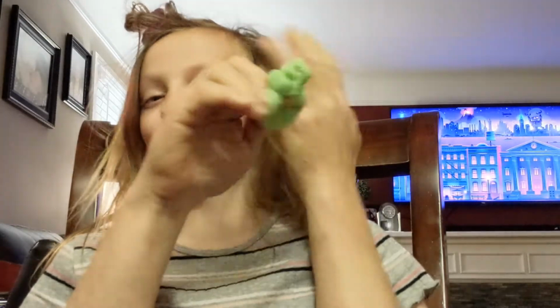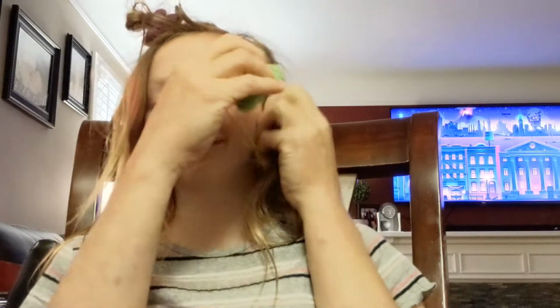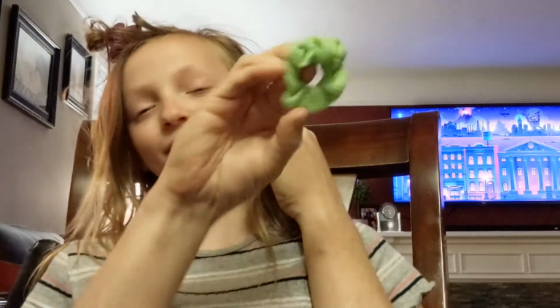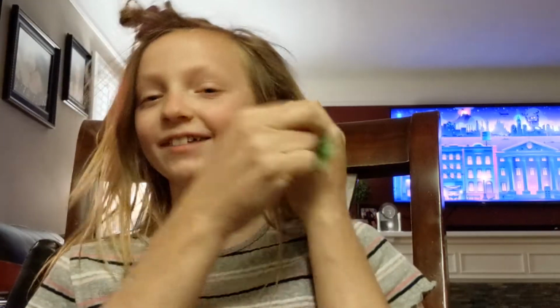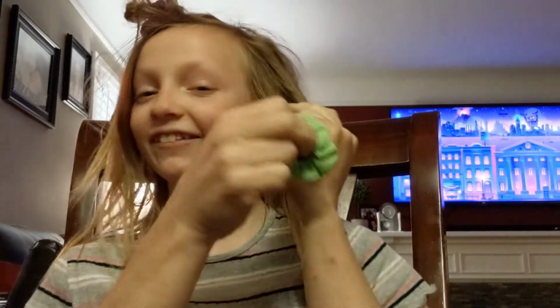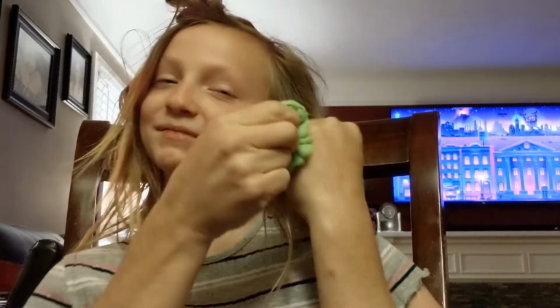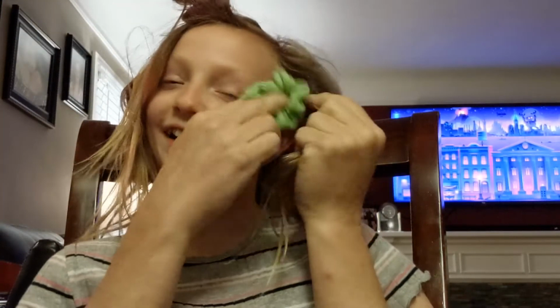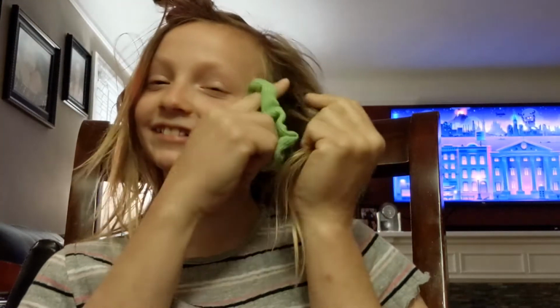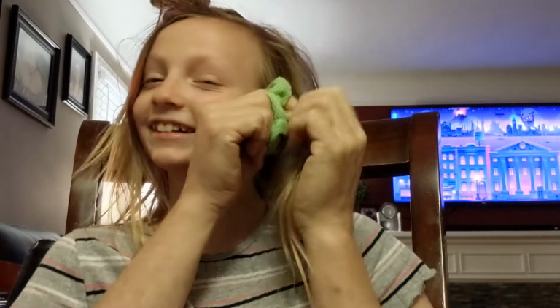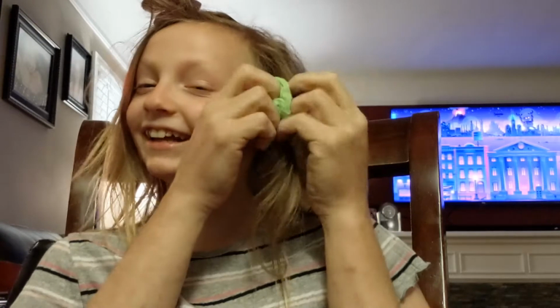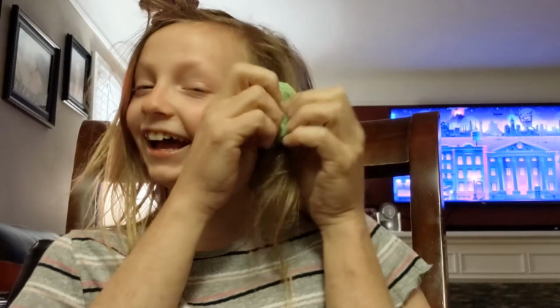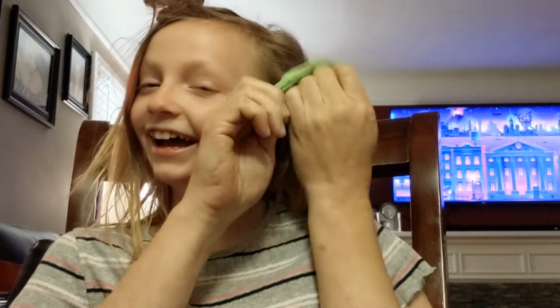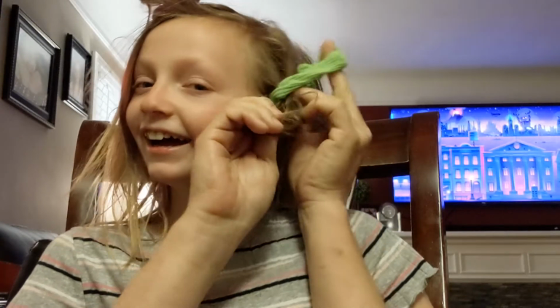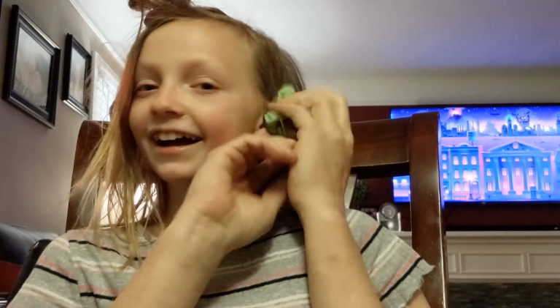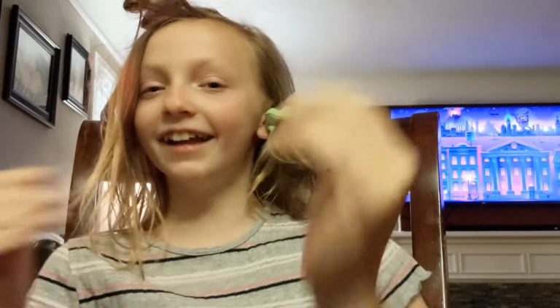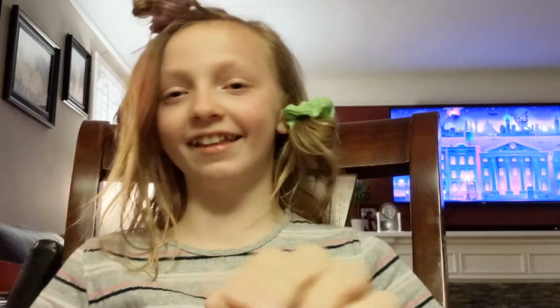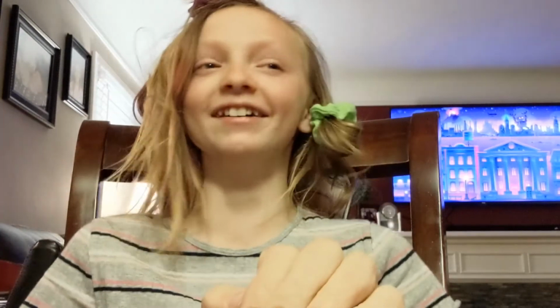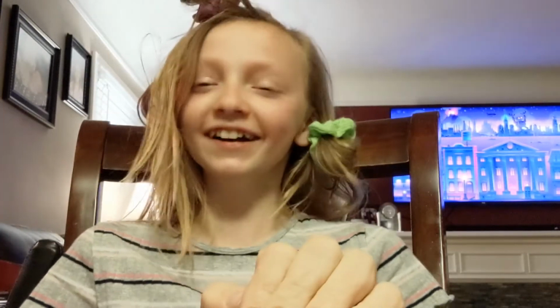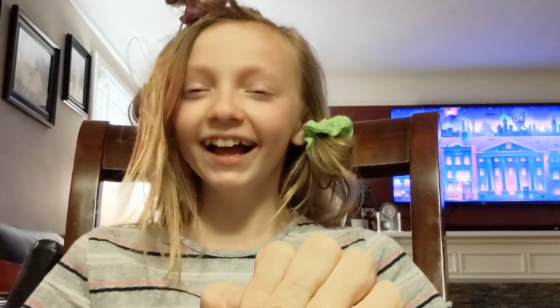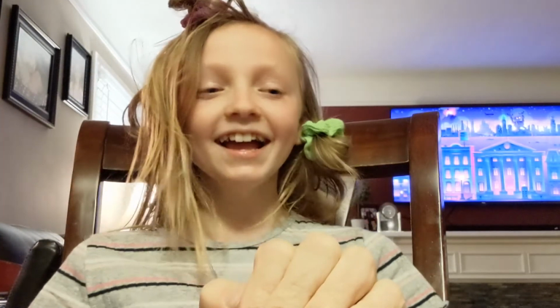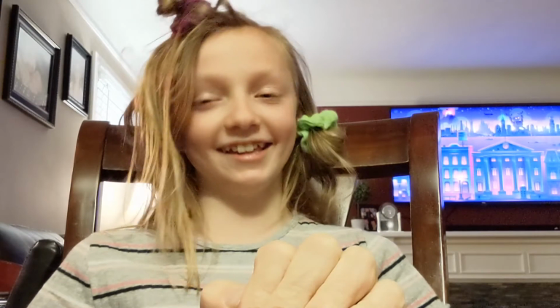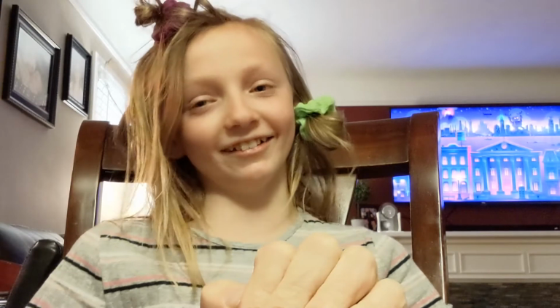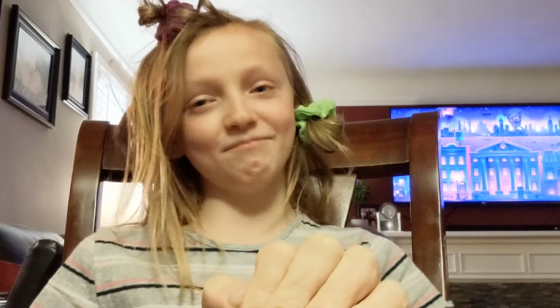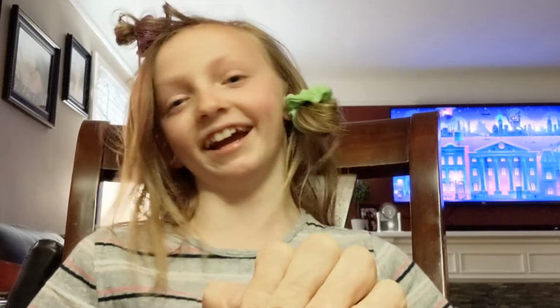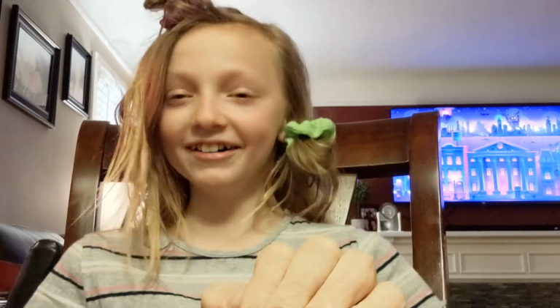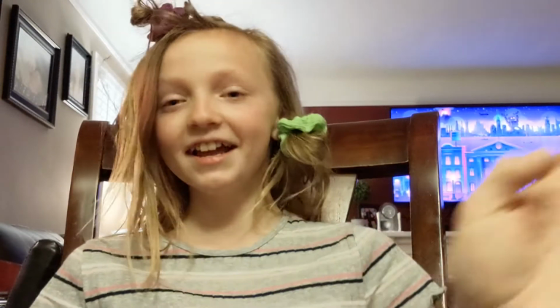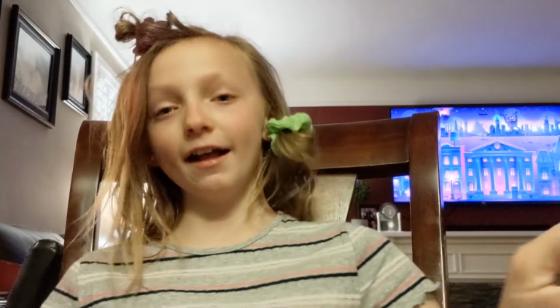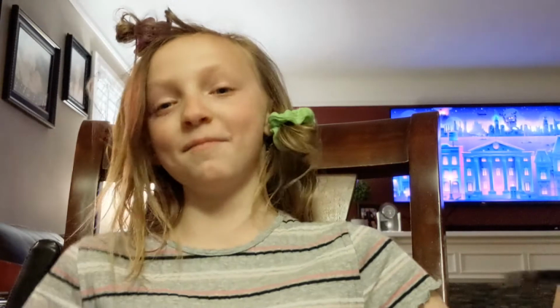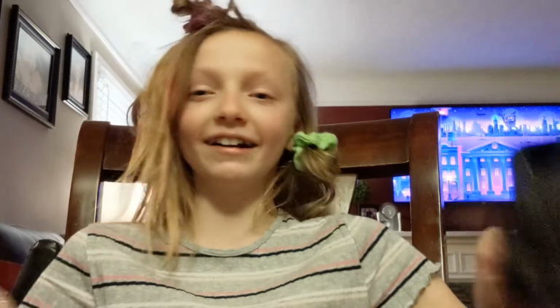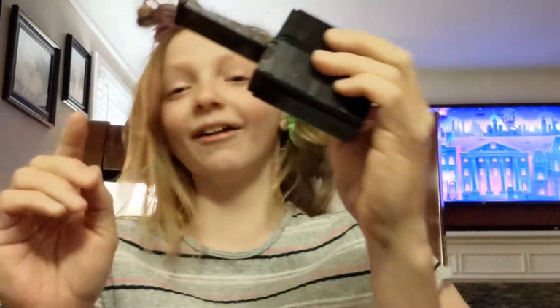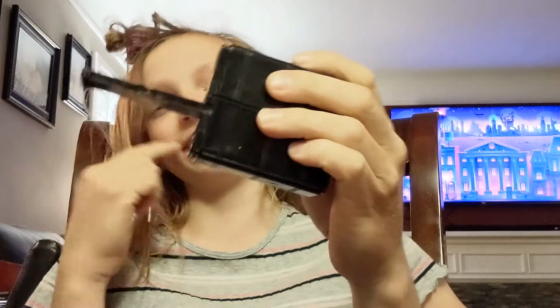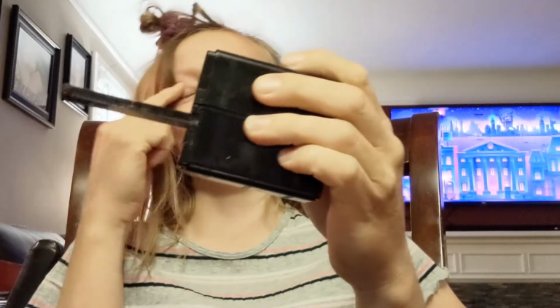This is going to take a minute. Let me do my hair. Okay, next thing you're going to do is get the lipstick out and smear it all over your lips.